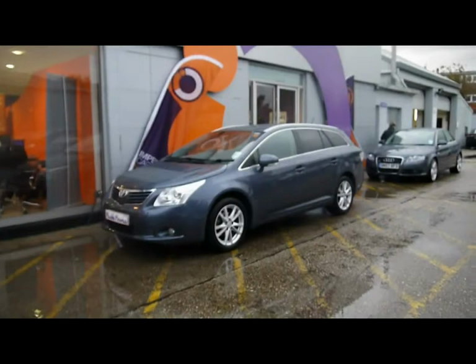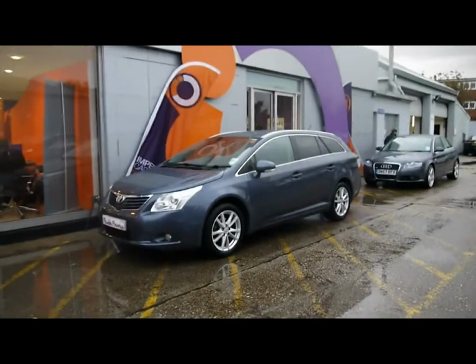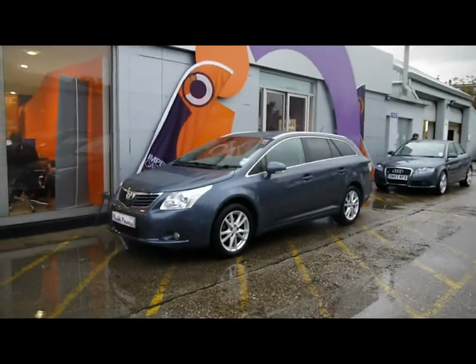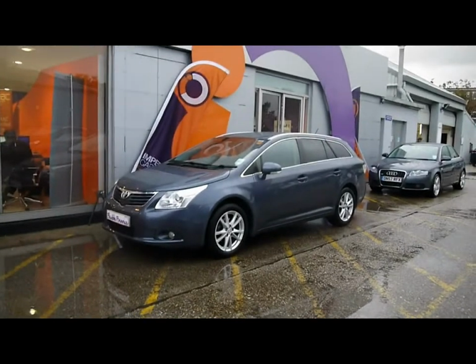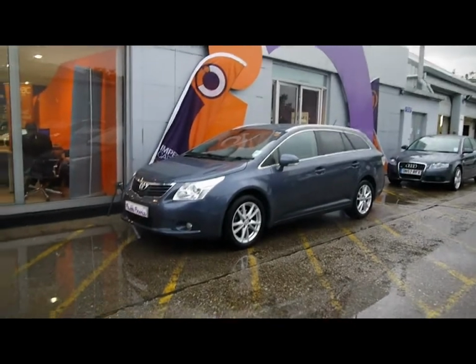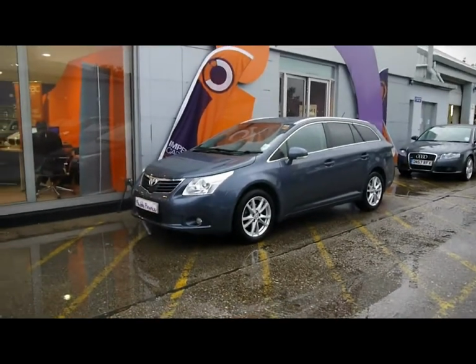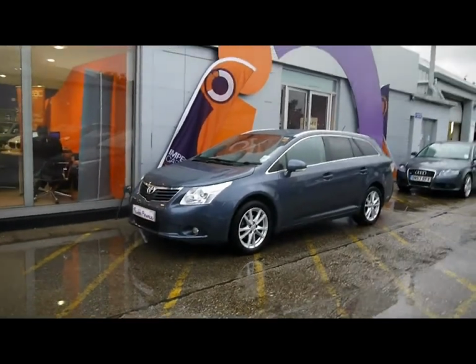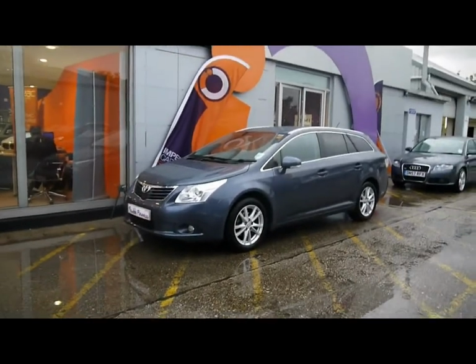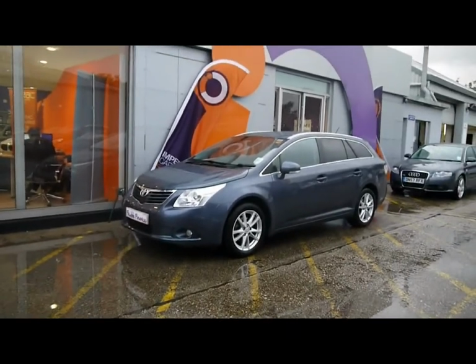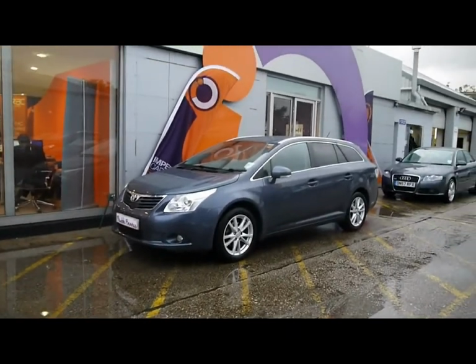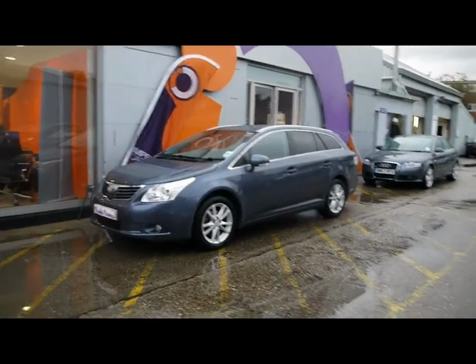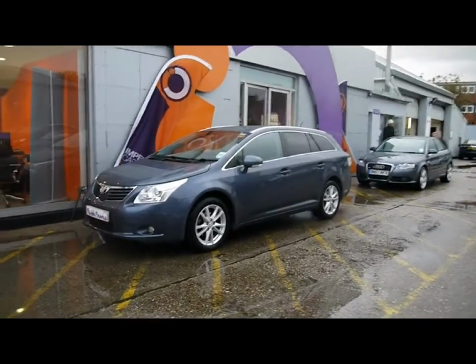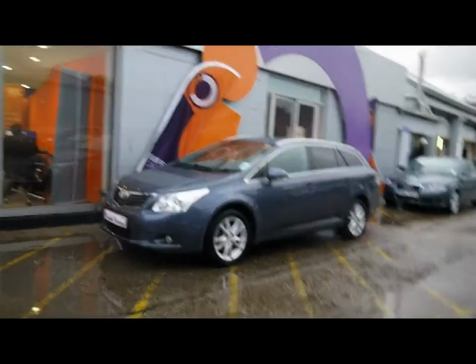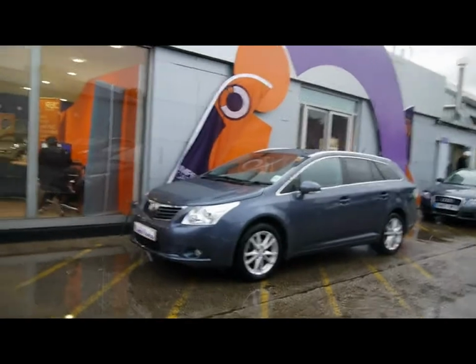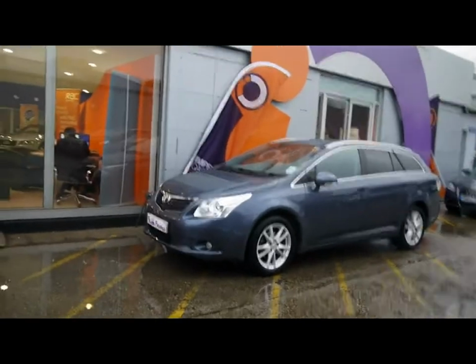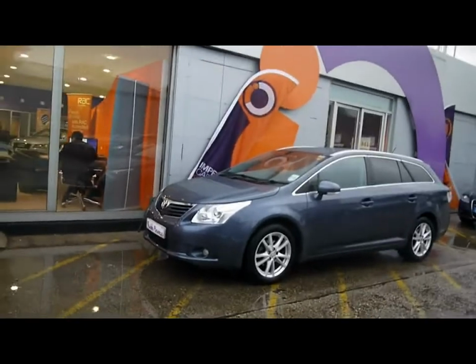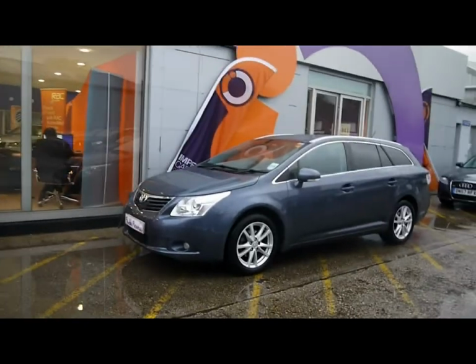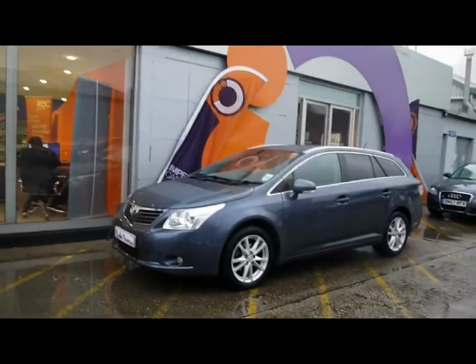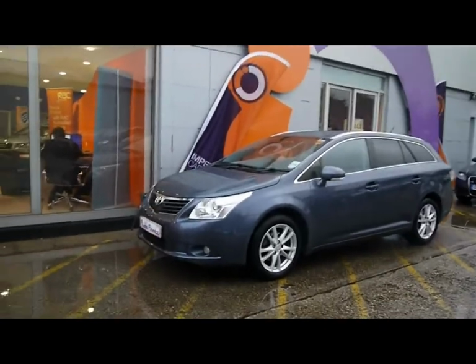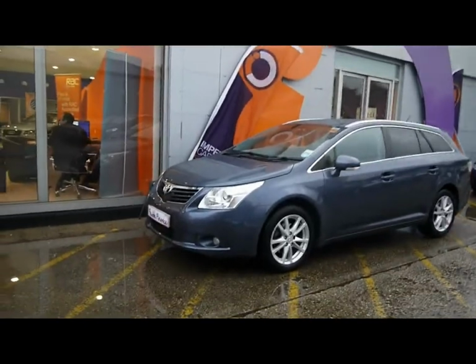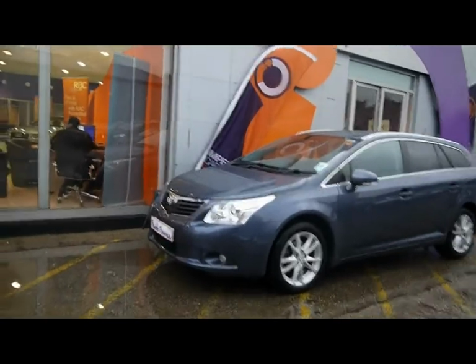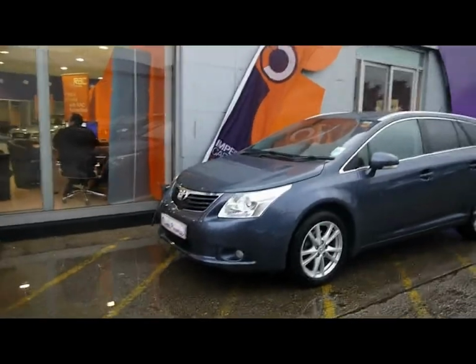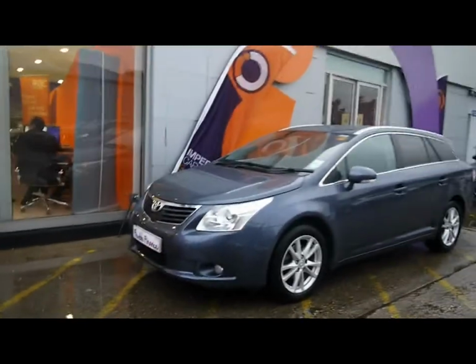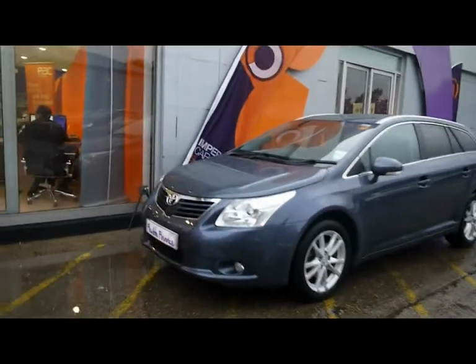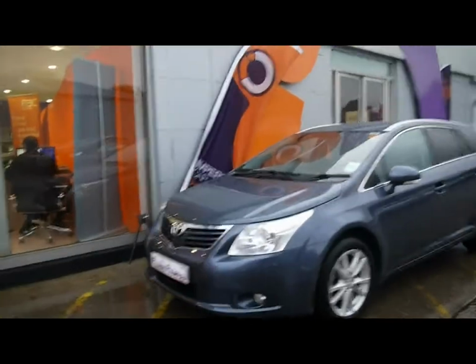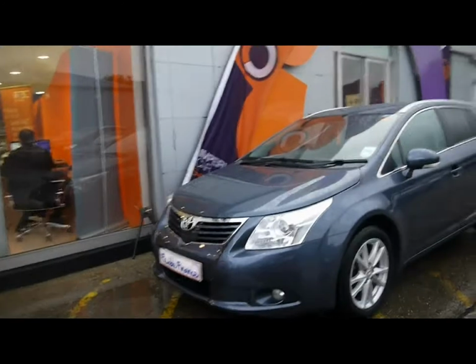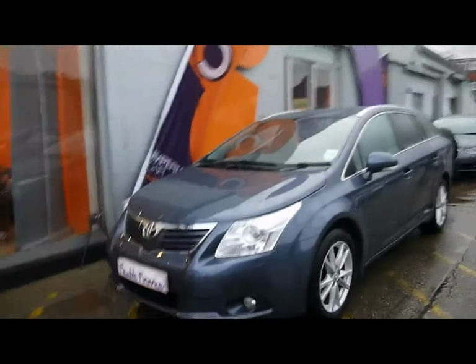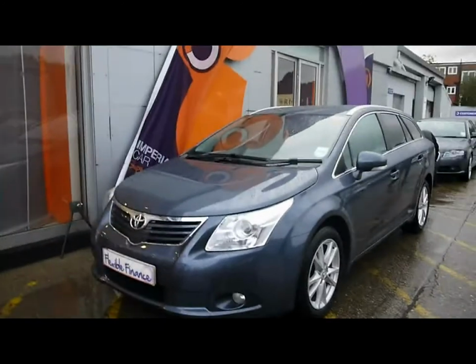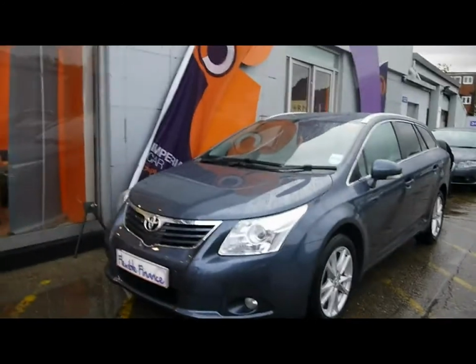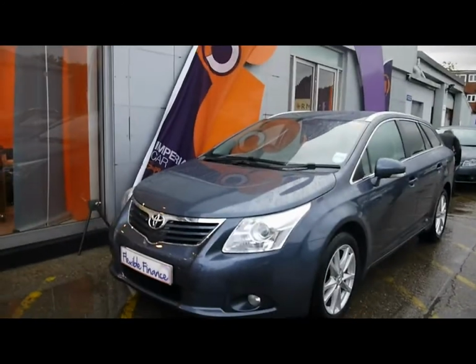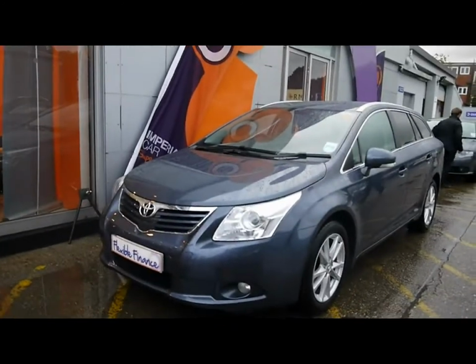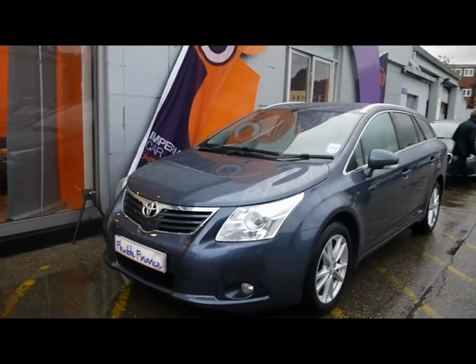Welcome to Imperial Cars for sale with the 2010 Toyota Avensis Estate. We're taking a quick tour around the car, seeing the features and also the condition the vehicle's in. Finished in dark grey, the body is in excellent condition — no signs of damage, no scratches, dents or scuffs.